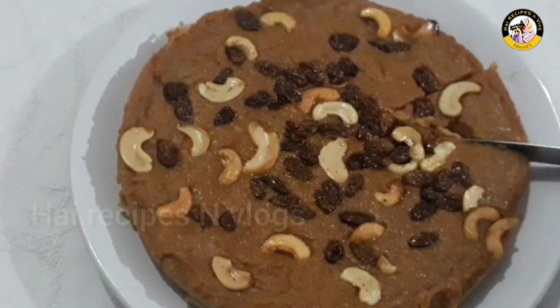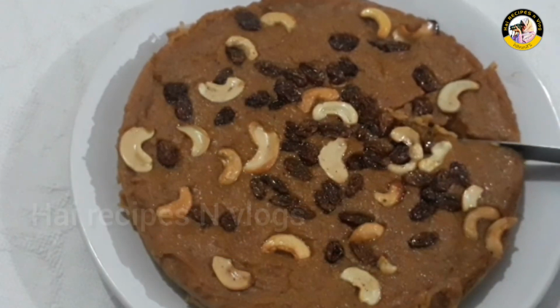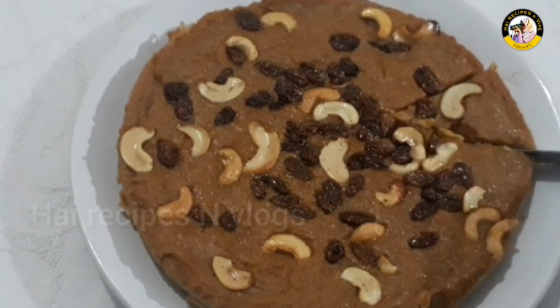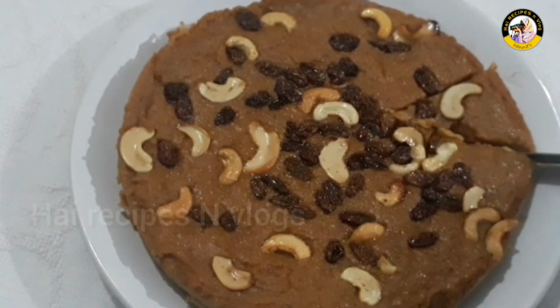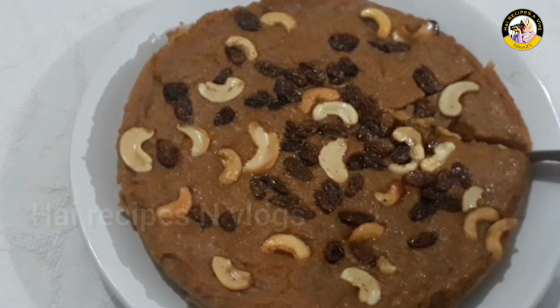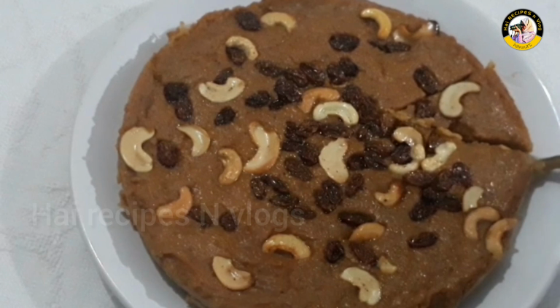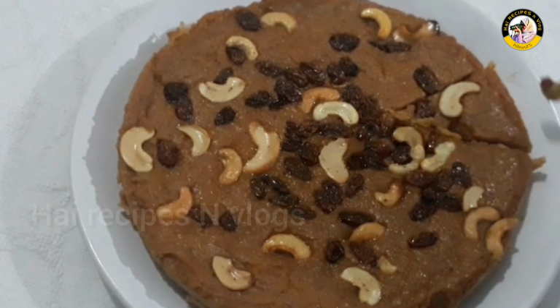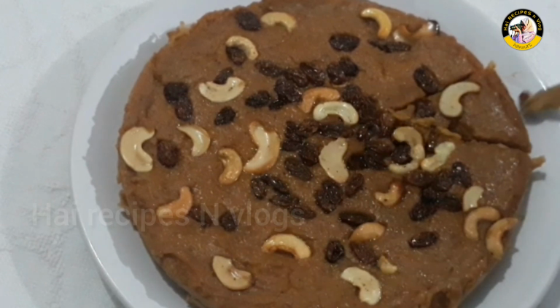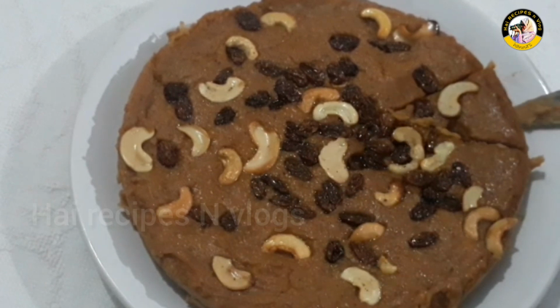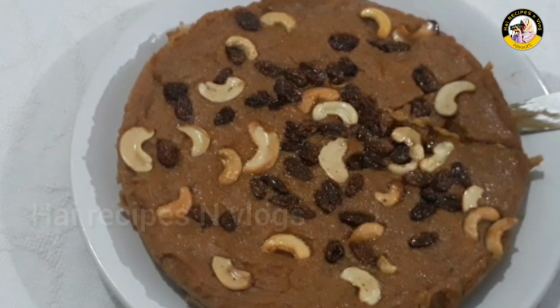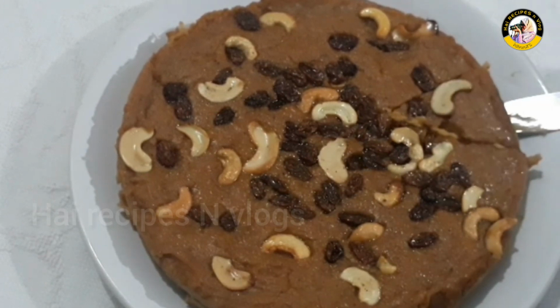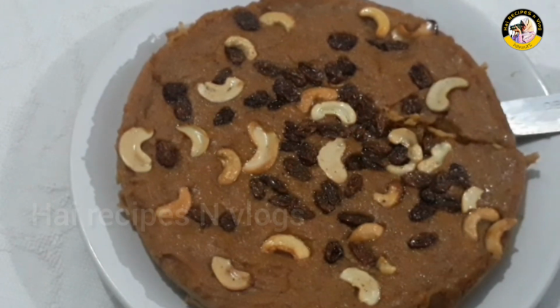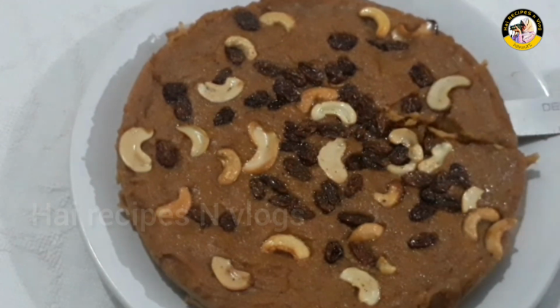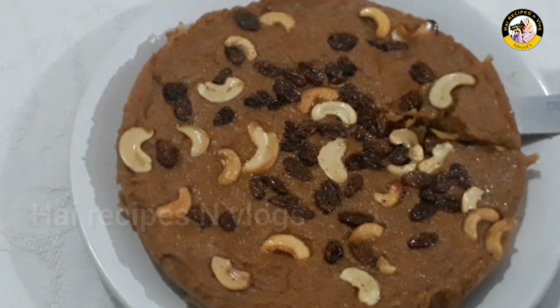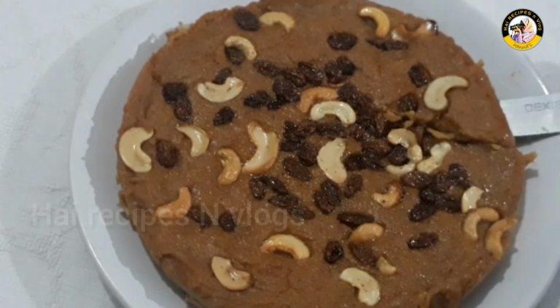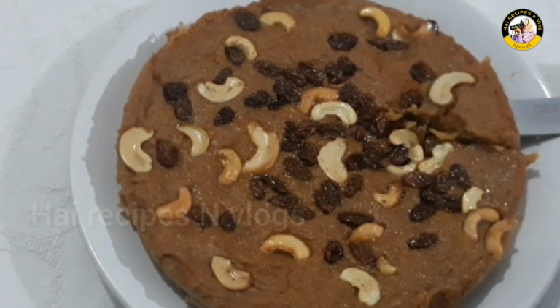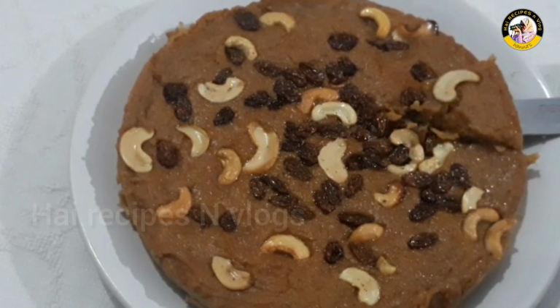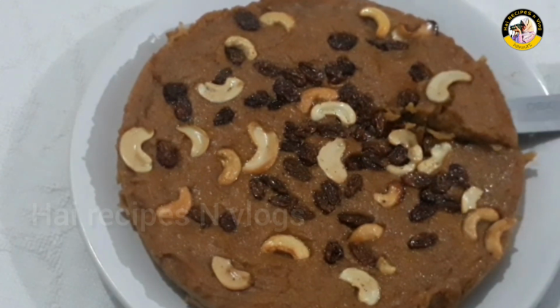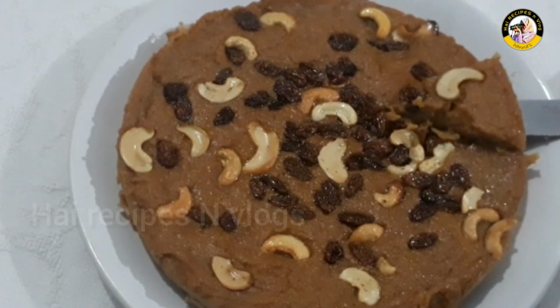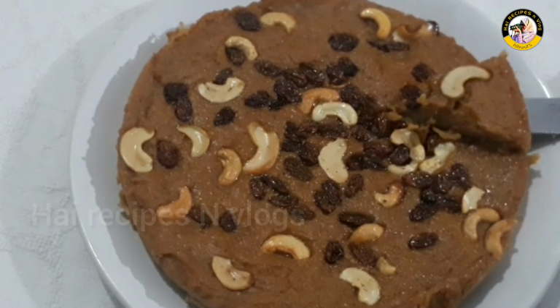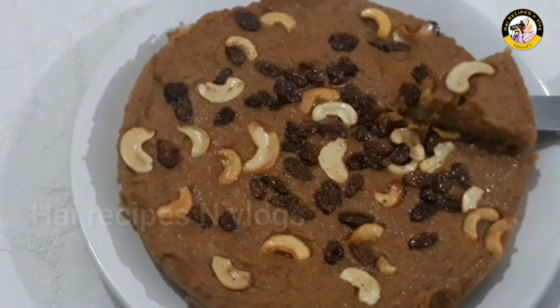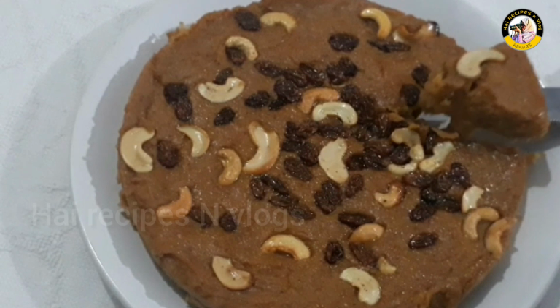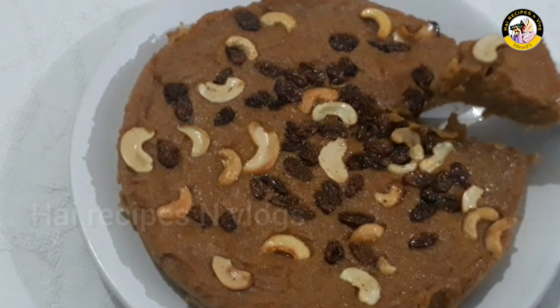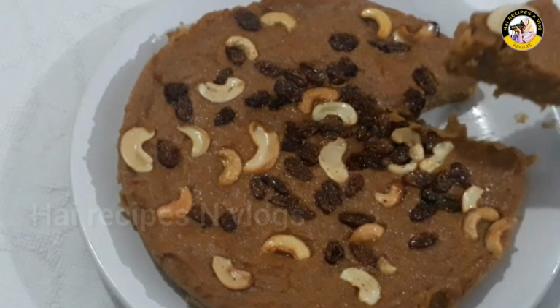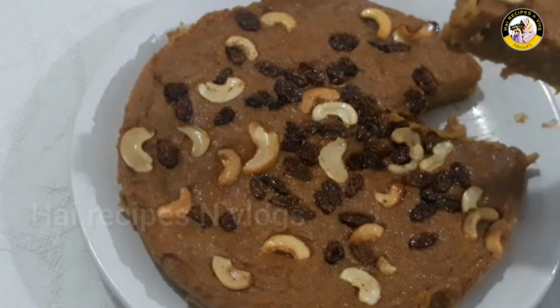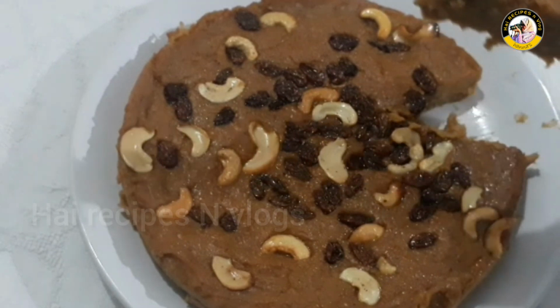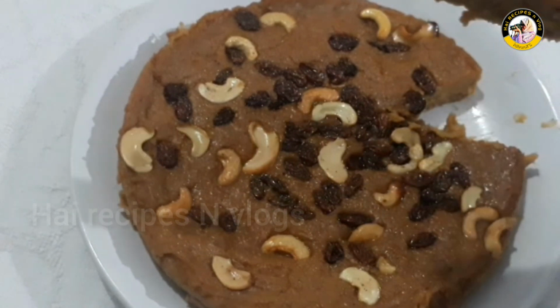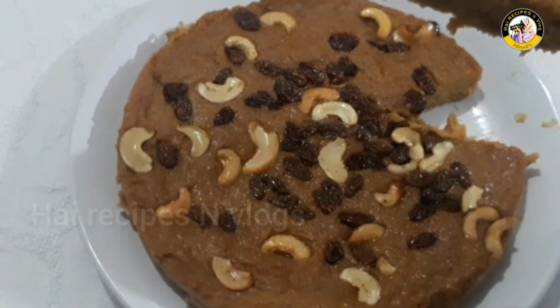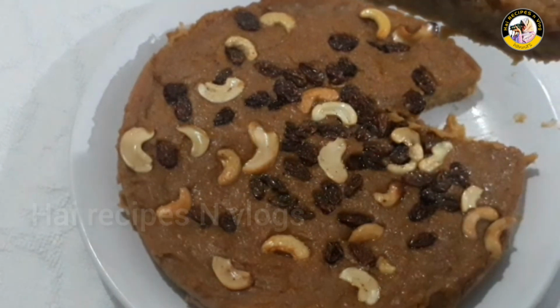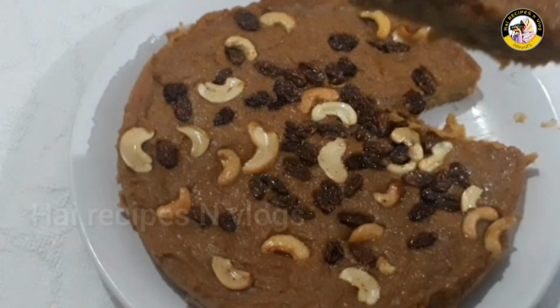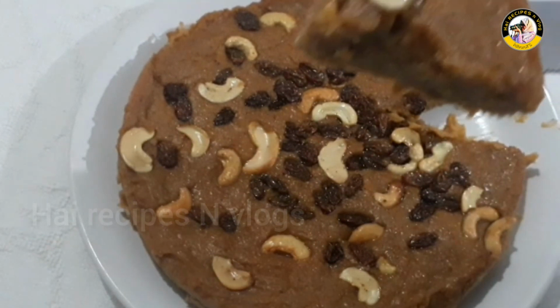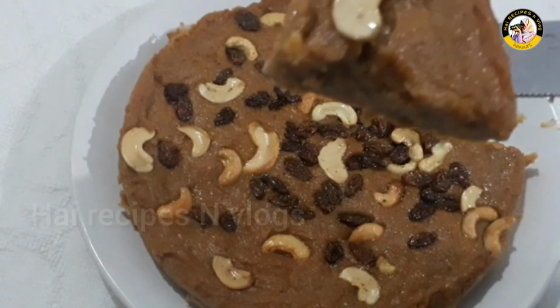Now let's try it. It's tasty and healthy! We'll get to share this recipe. Bye!